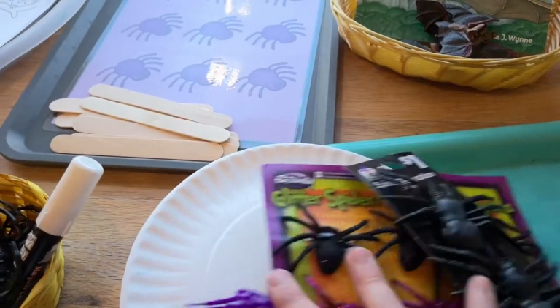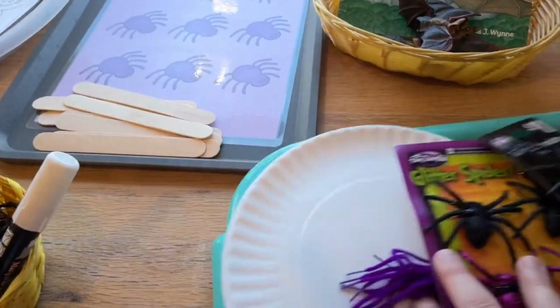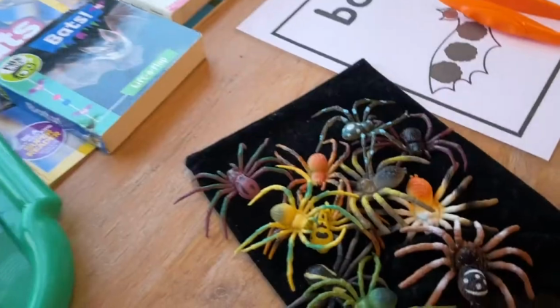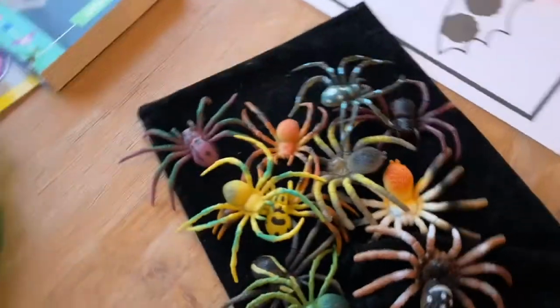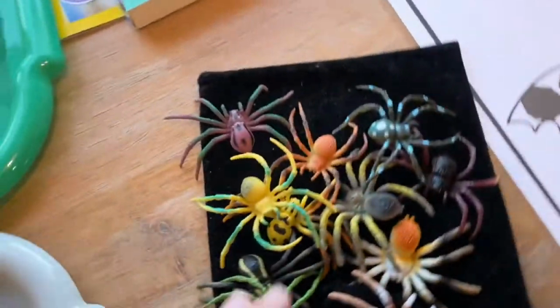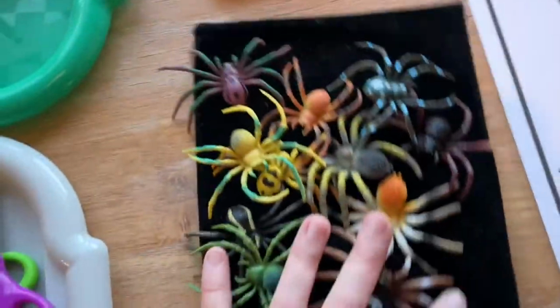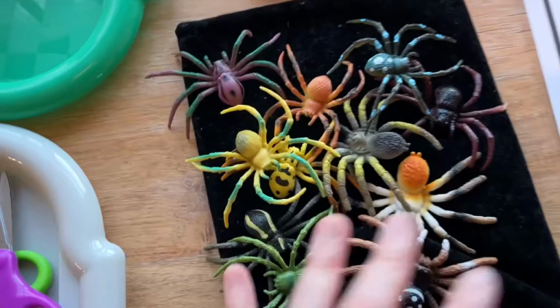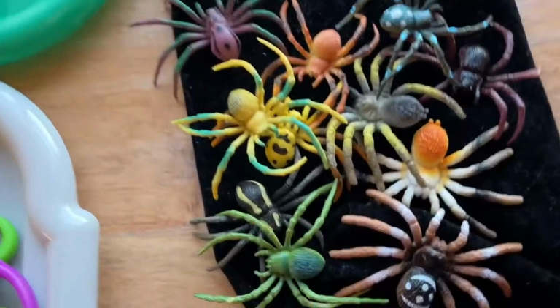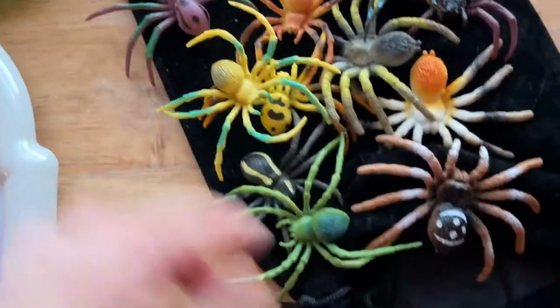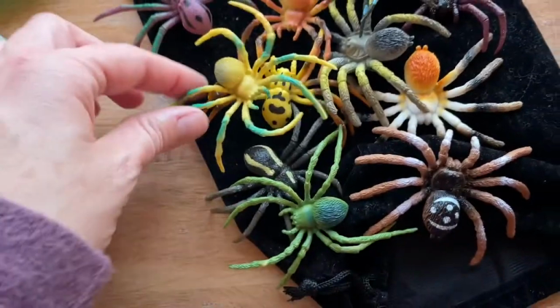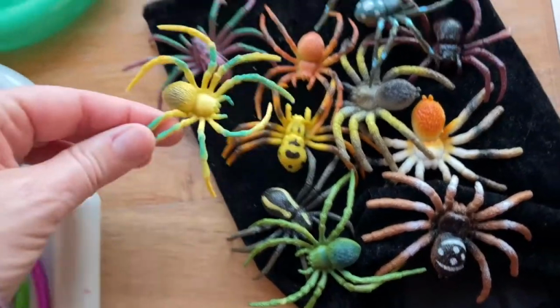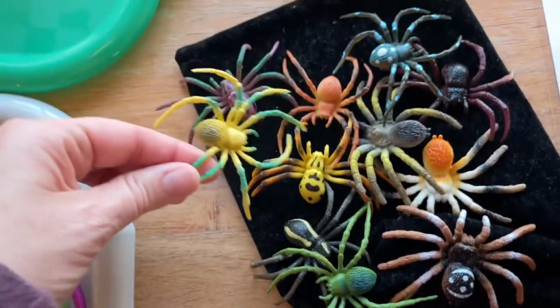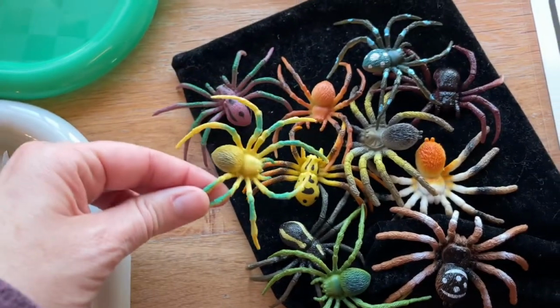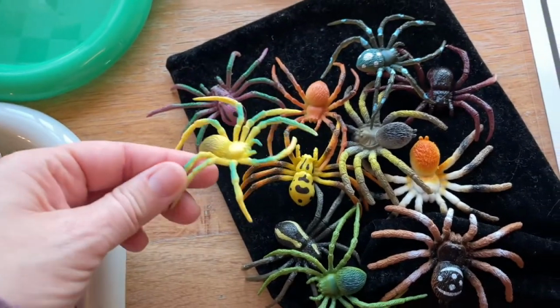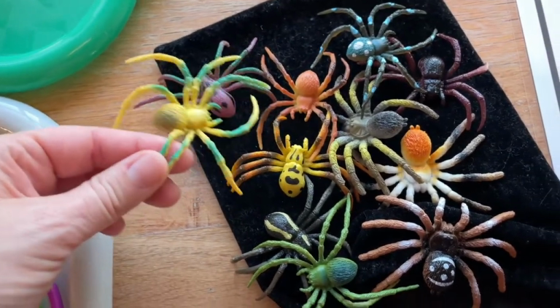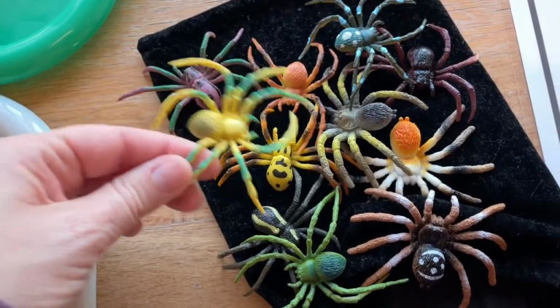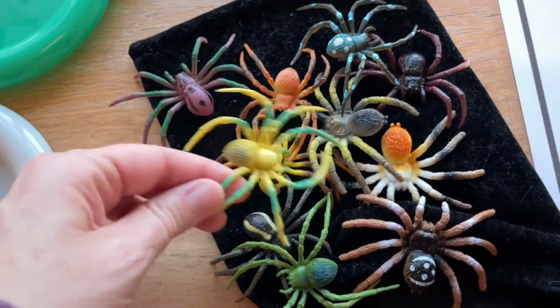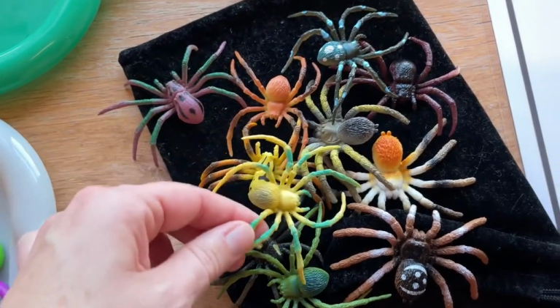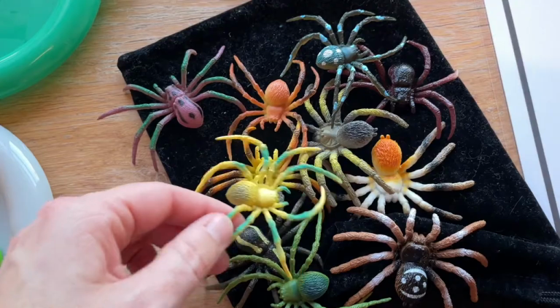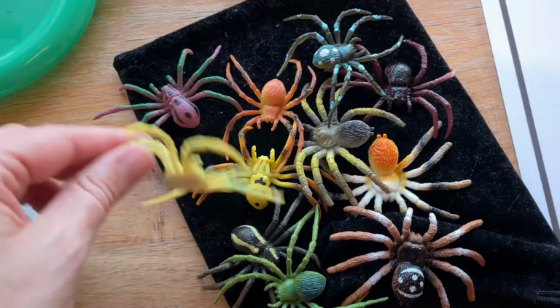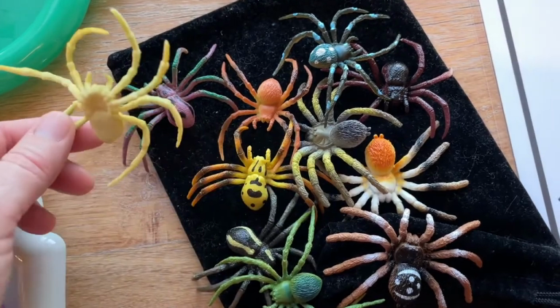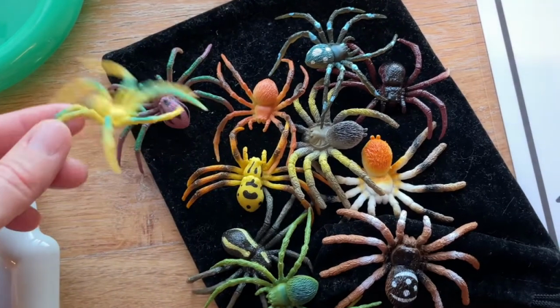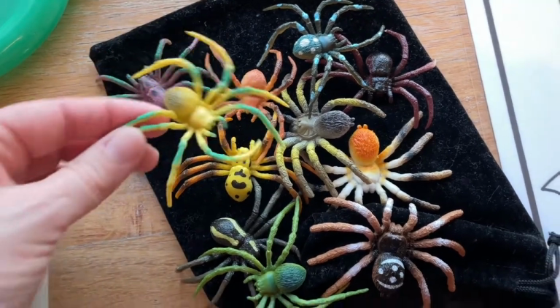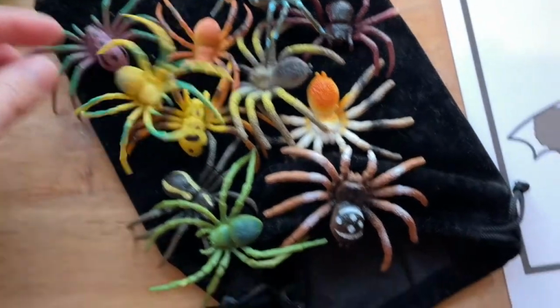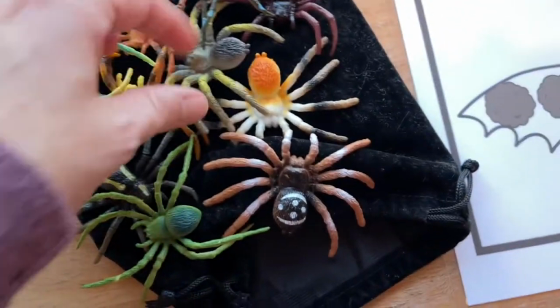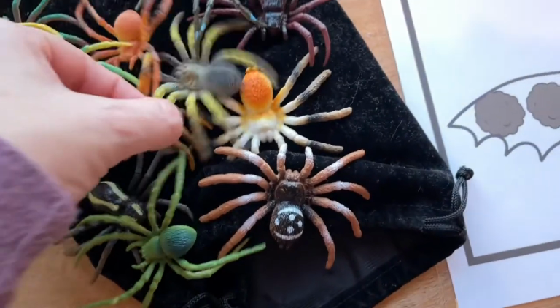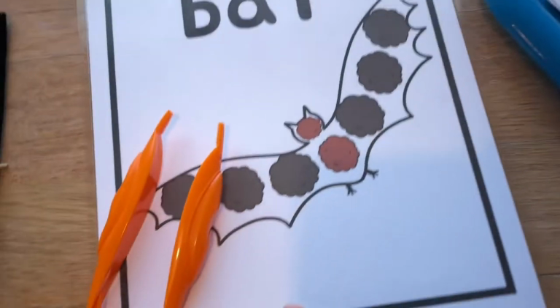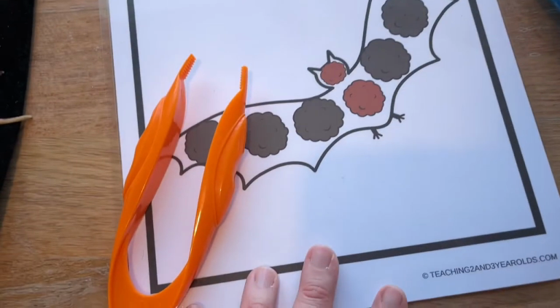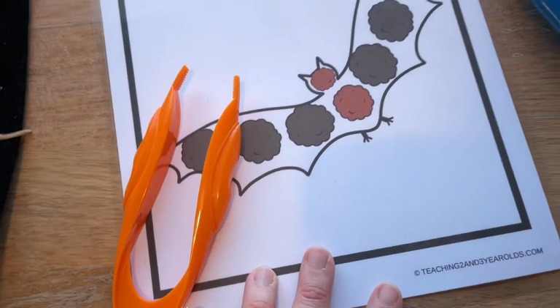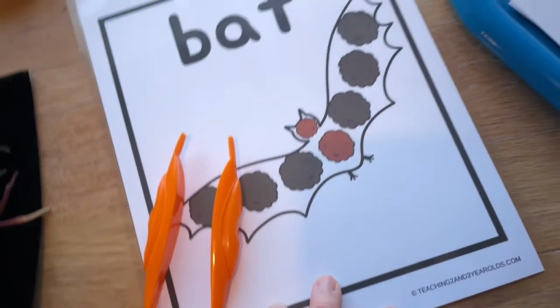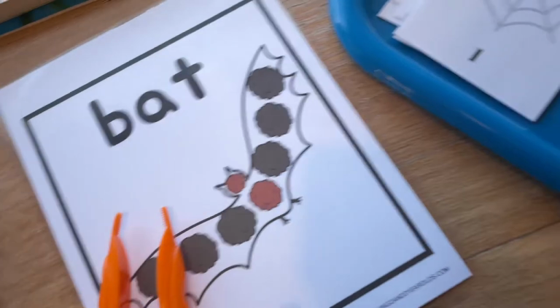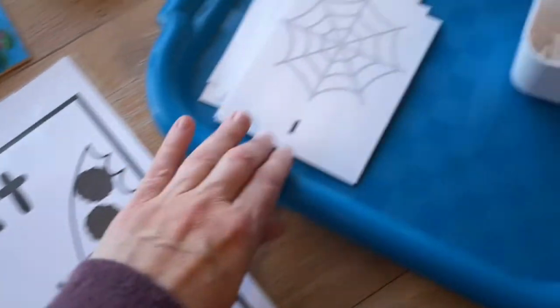This is a fun set of spiders in all different colors — more realistic spiders. I think I'll put these in the sensory bin and maybe do some painting with those as well. I've also got some tabletop activities with the bat pom poms to do.